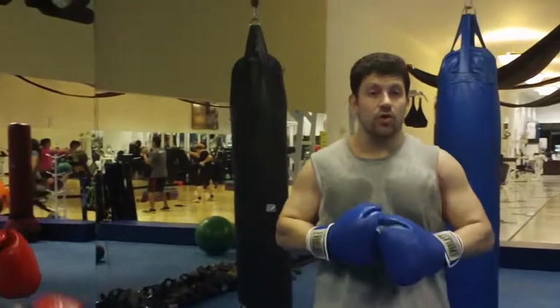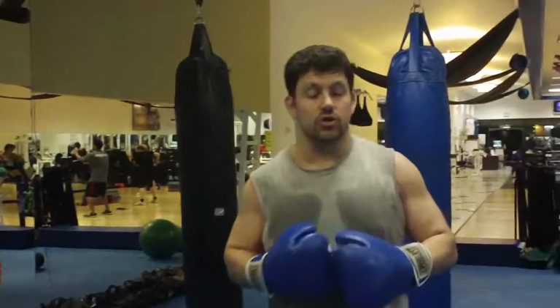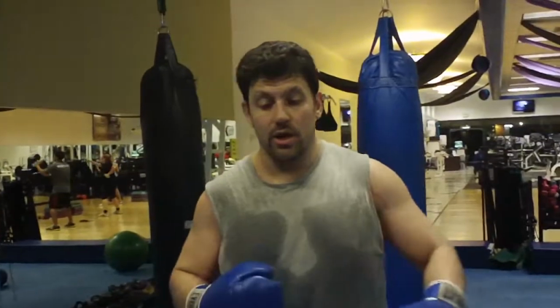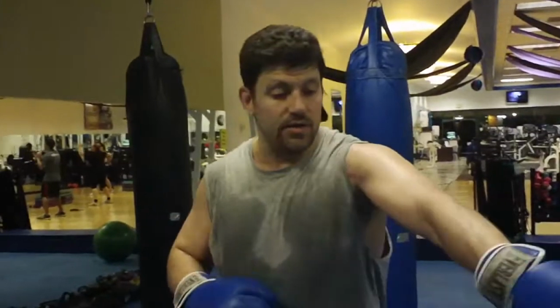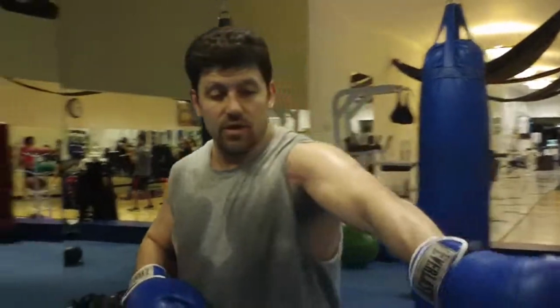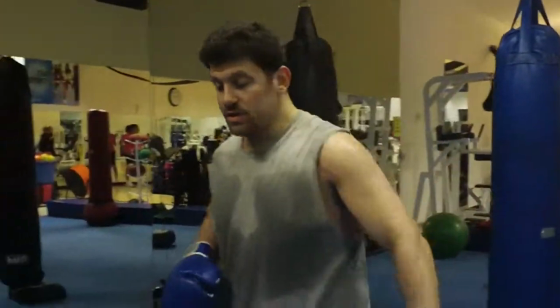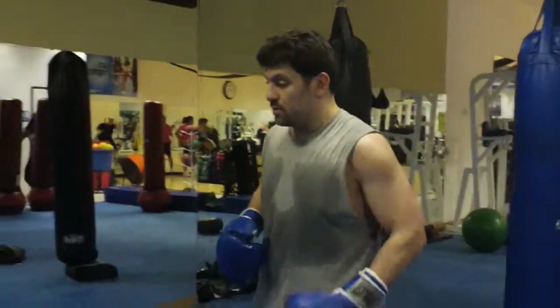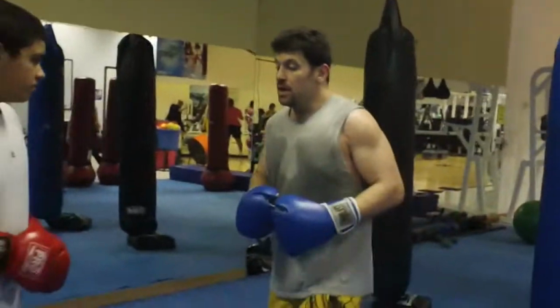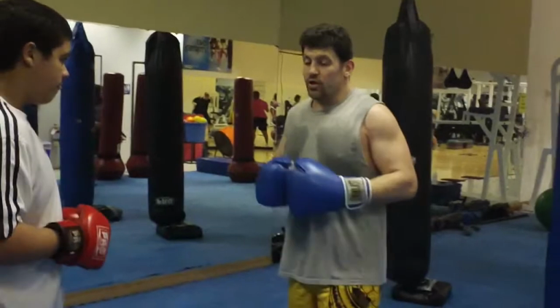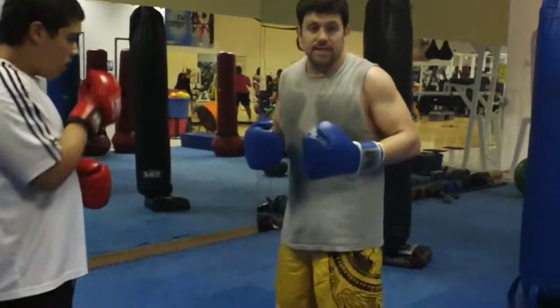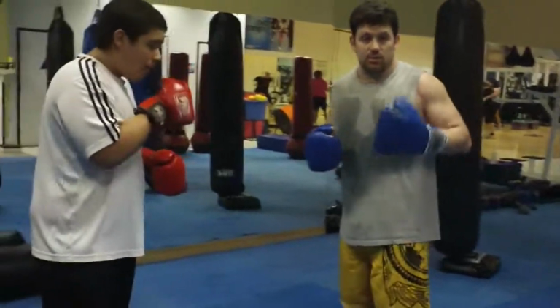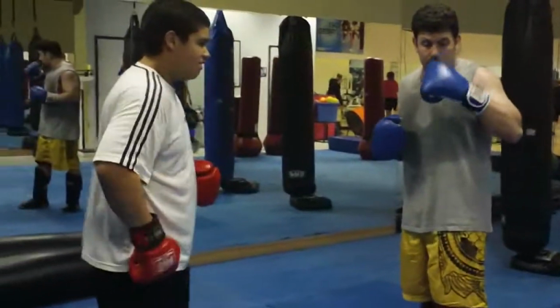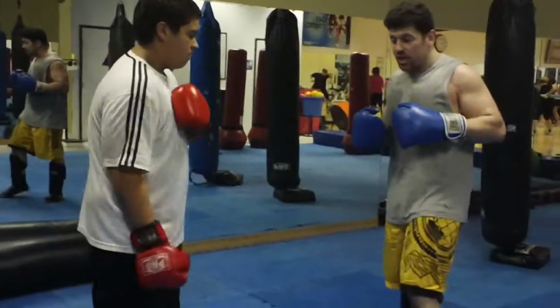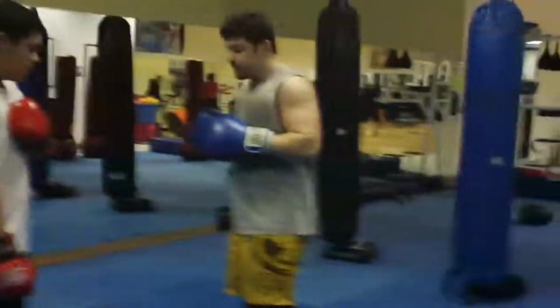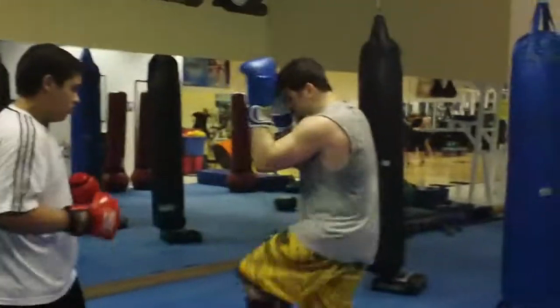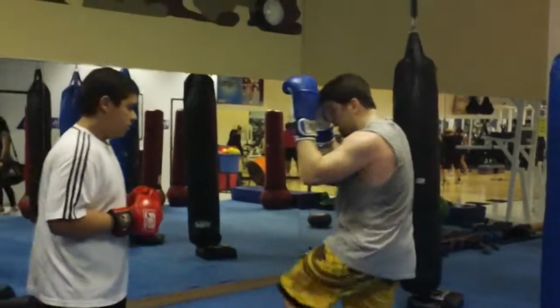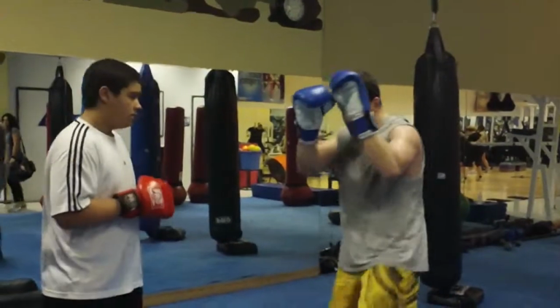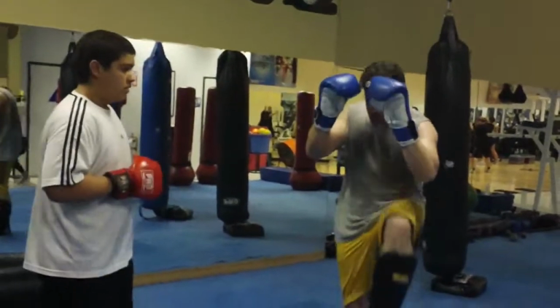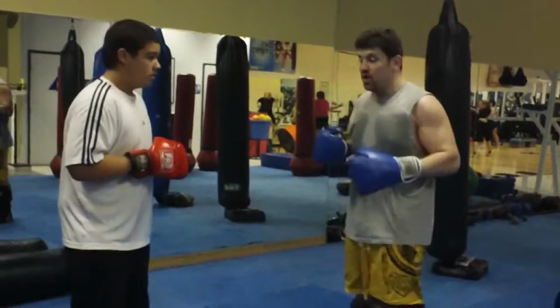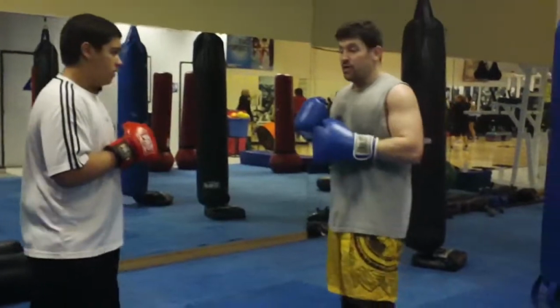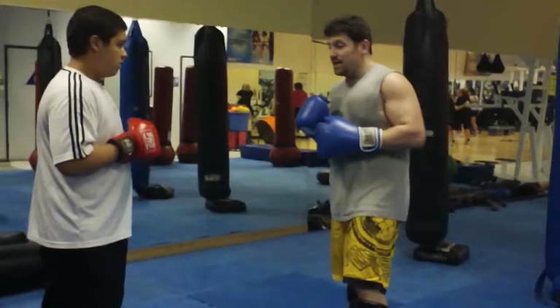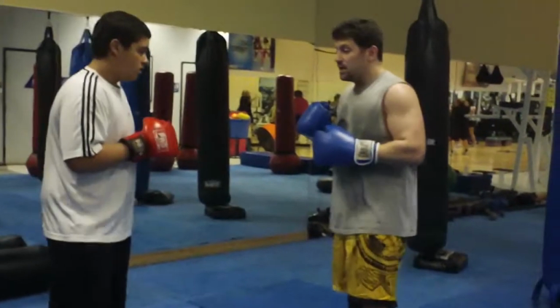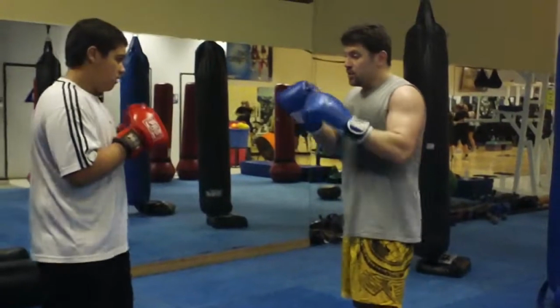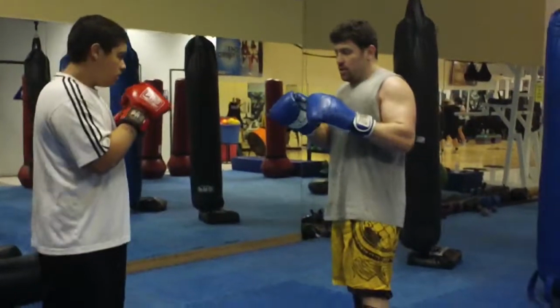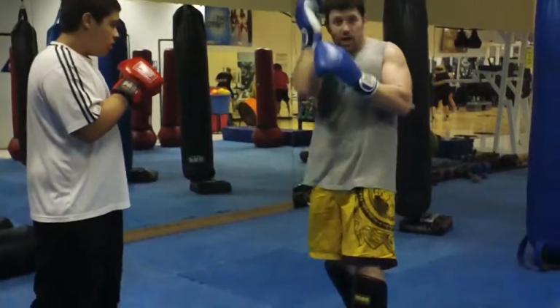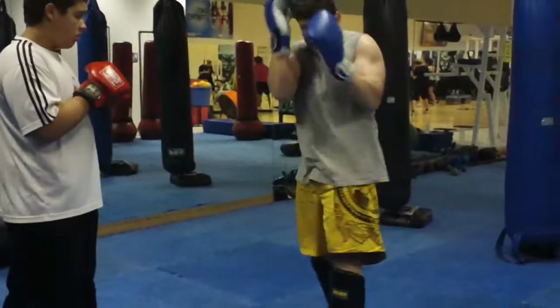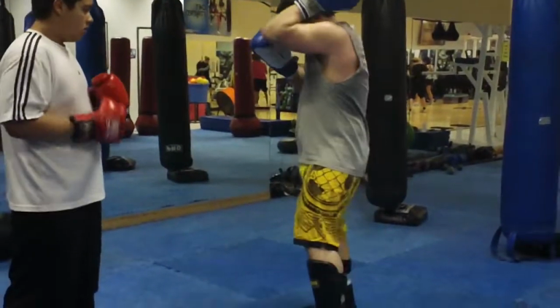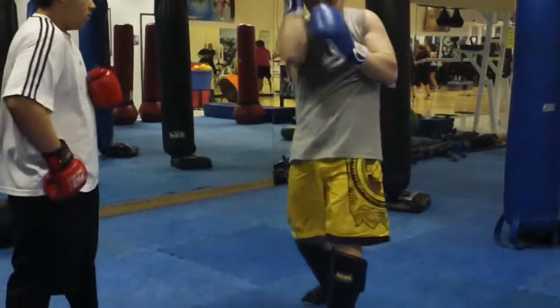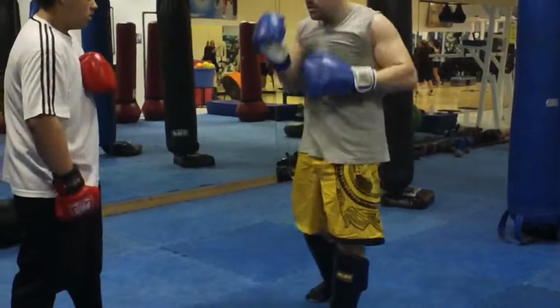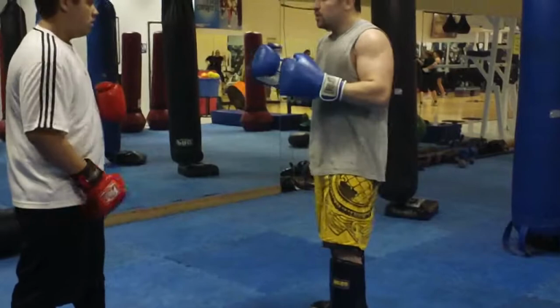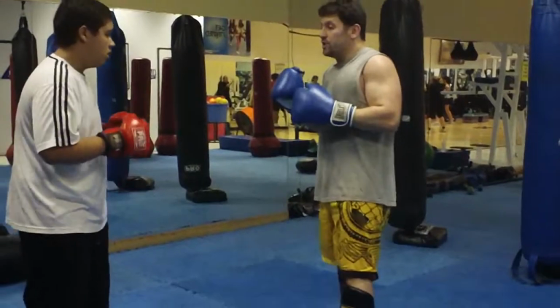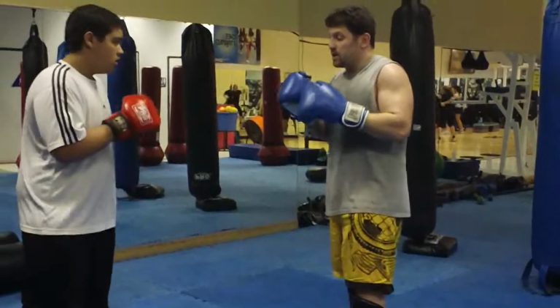I'll go through those slowly now — how to defend. Go to this angle a little bit. For the low kicks, it's easy. We're just doing a check. We're checking inside here, we're checking outside here. Go 3-2 and the kick.